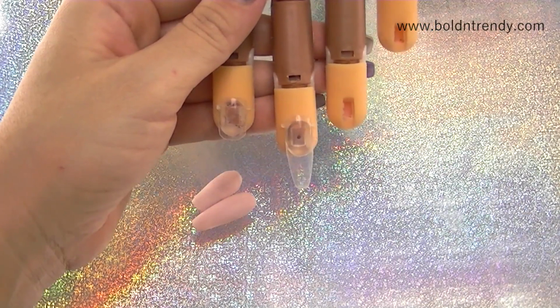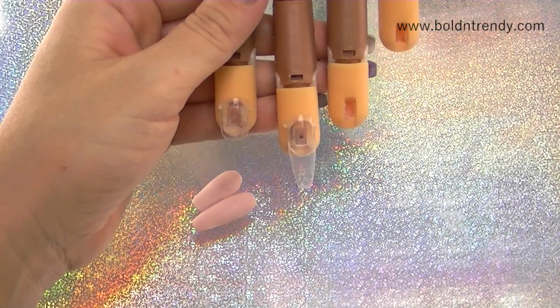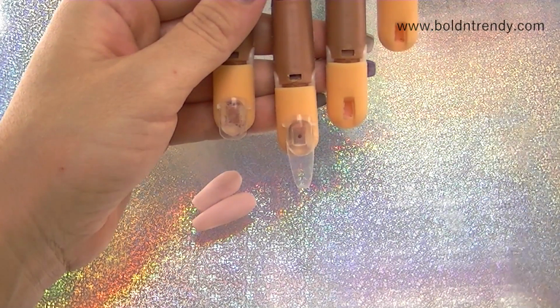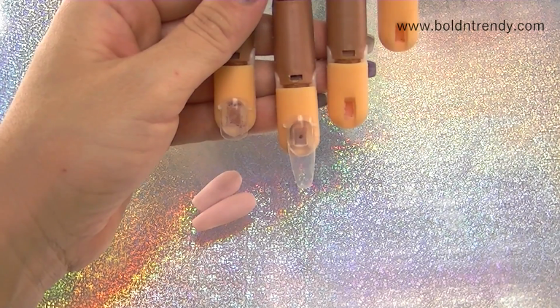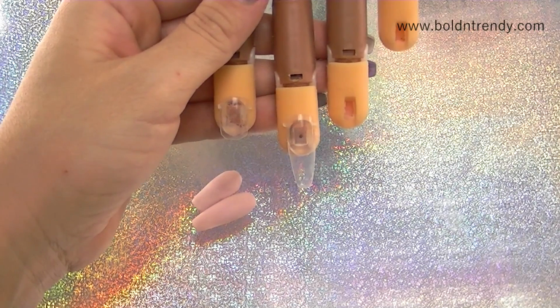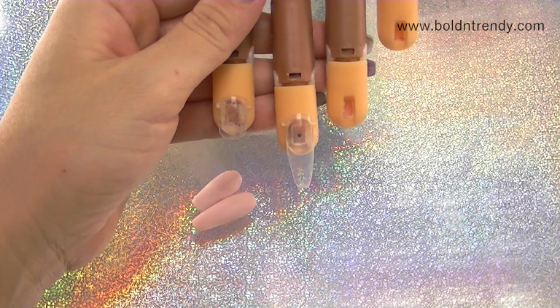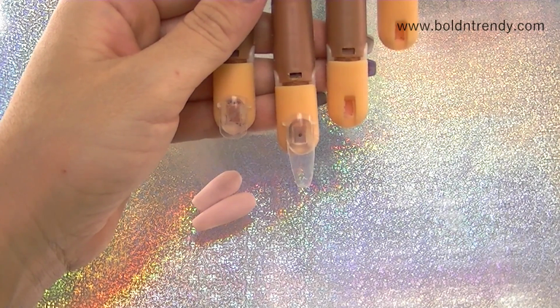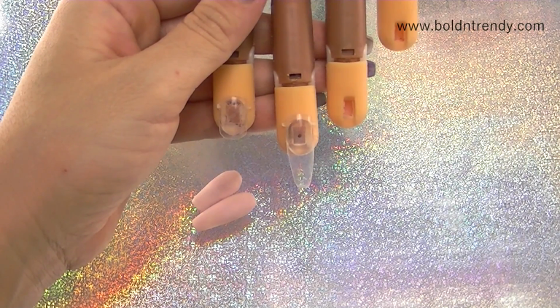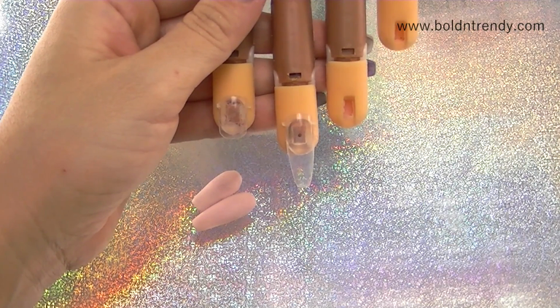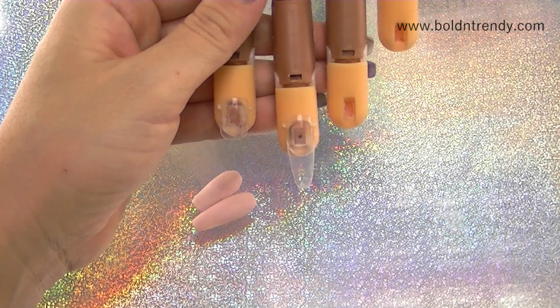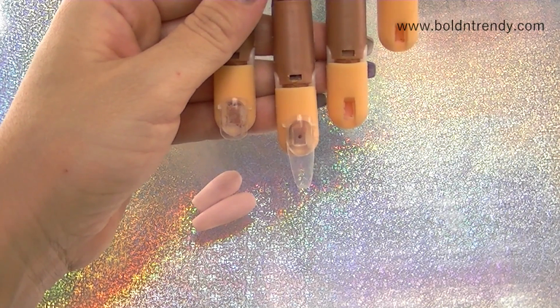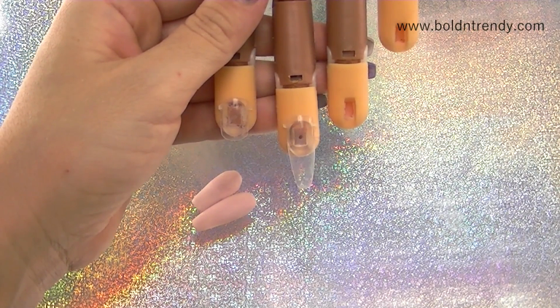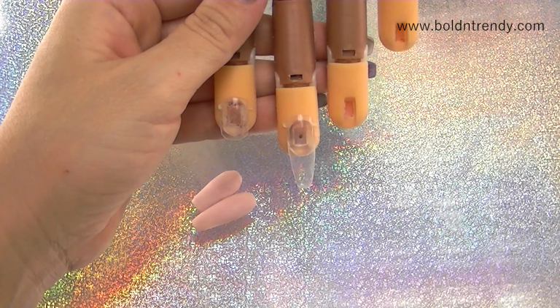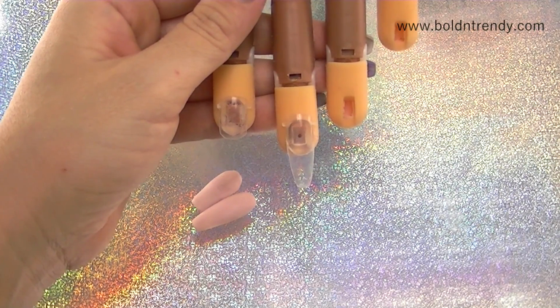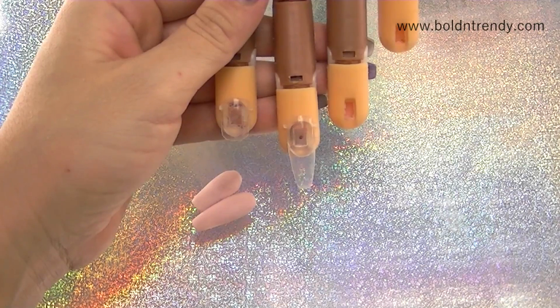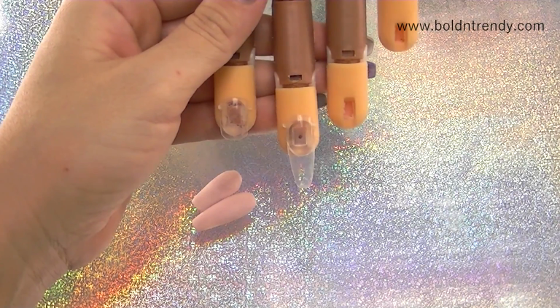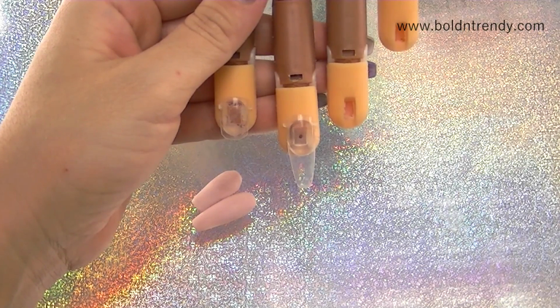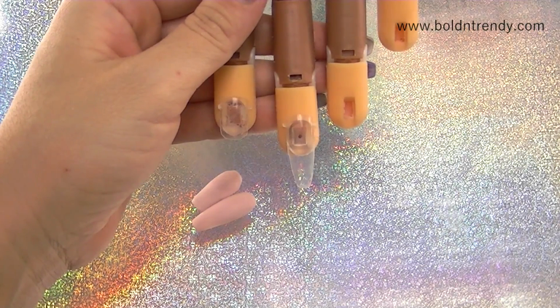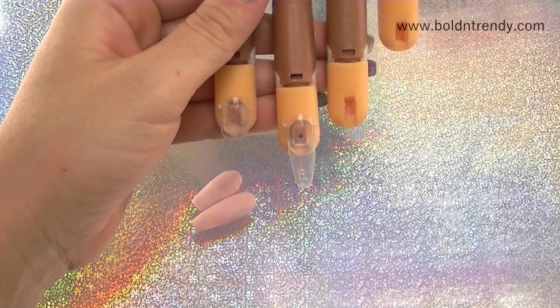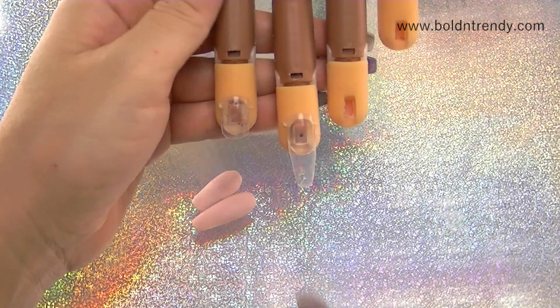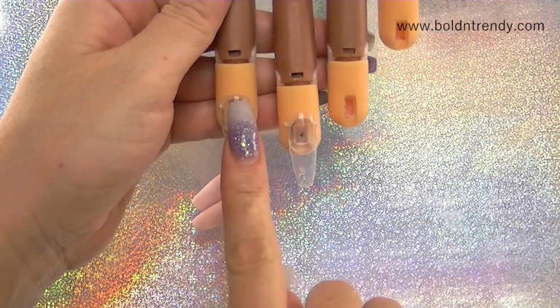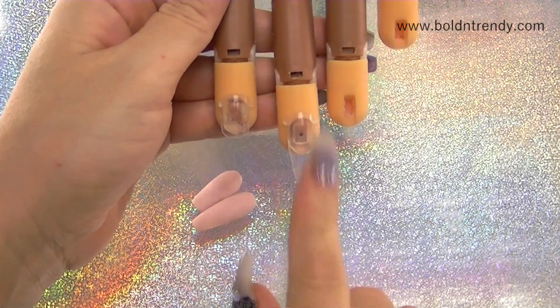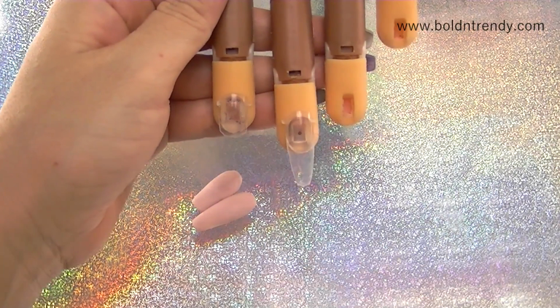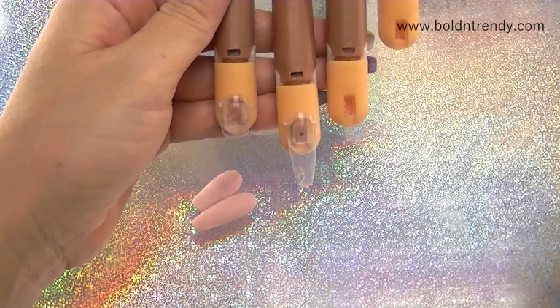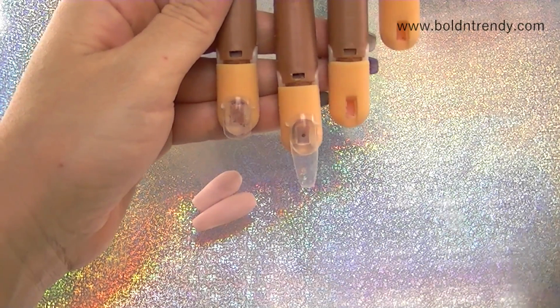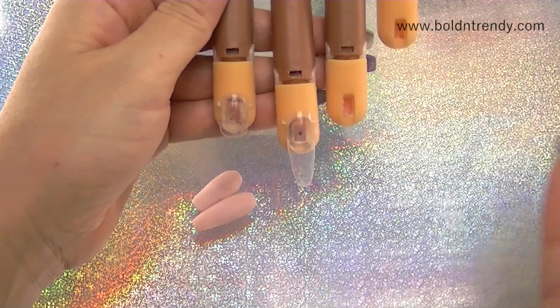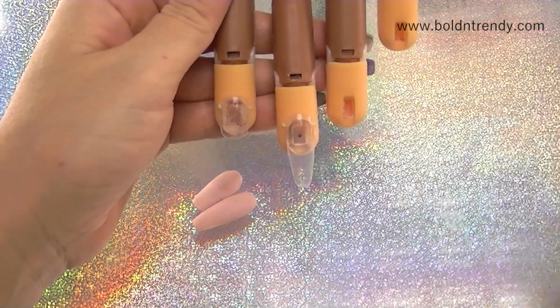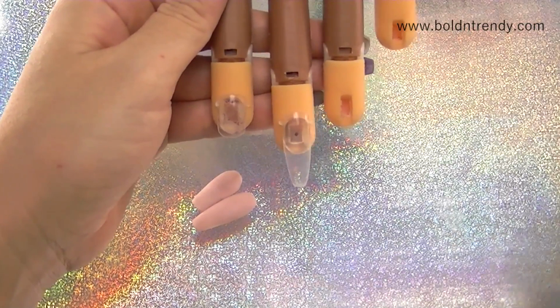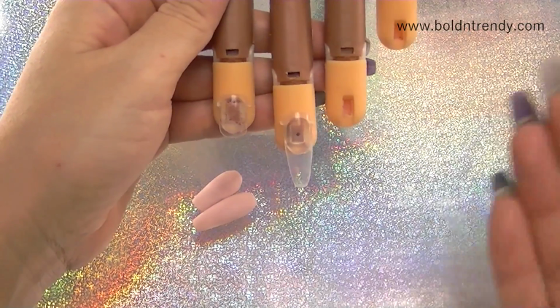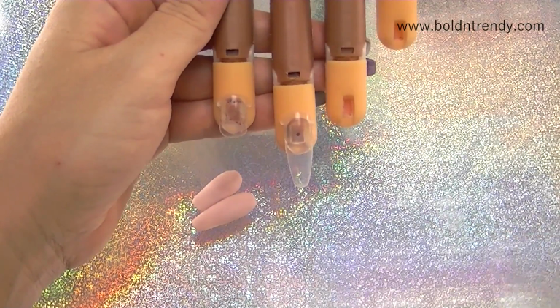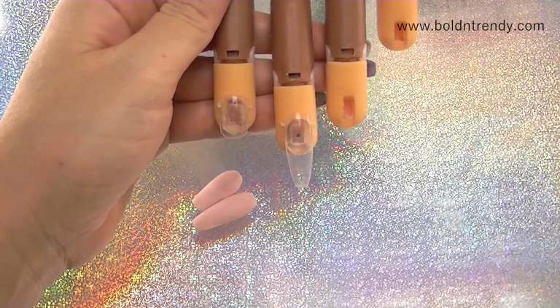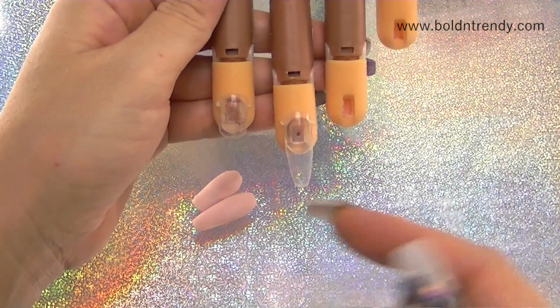There it is, you guys. That is how I apply nail forms to the nail trainer without having to use those horrible replacement tips. These might pop off every now and then, but that's okay — you can always glue them back on.